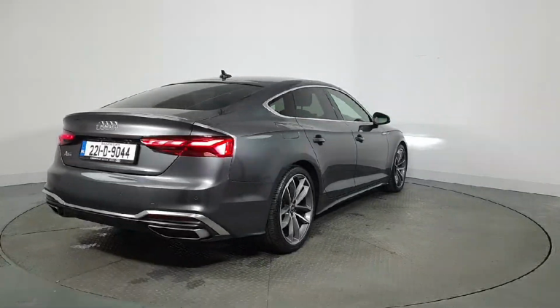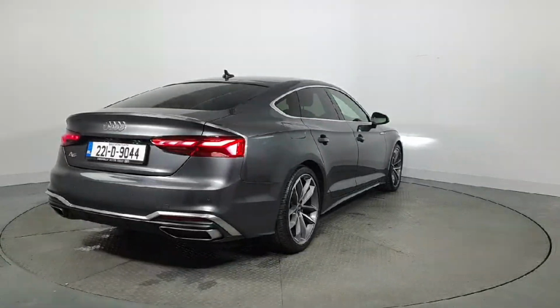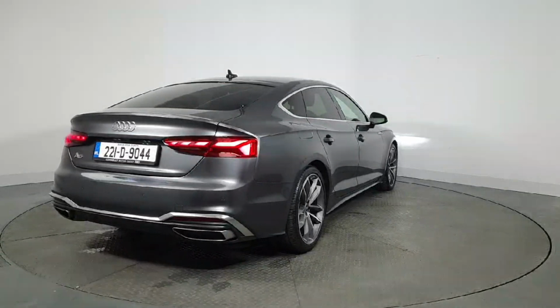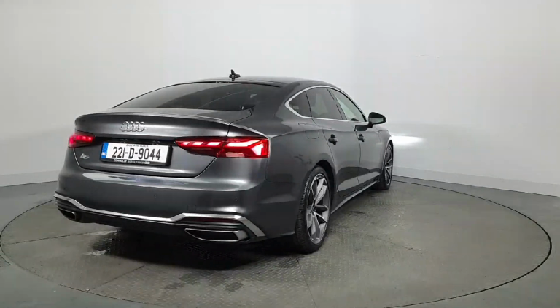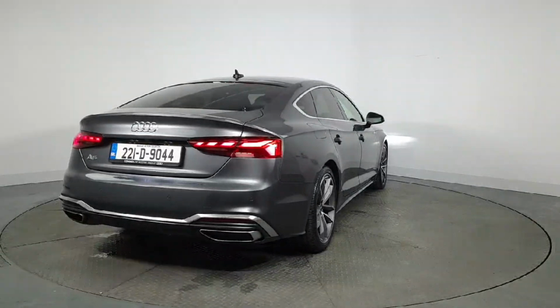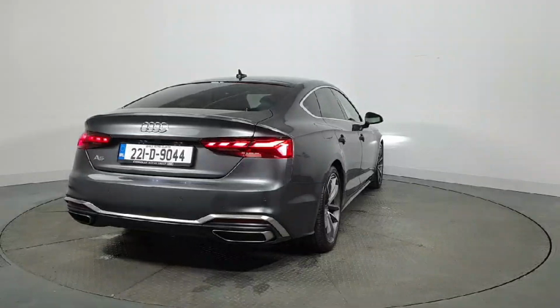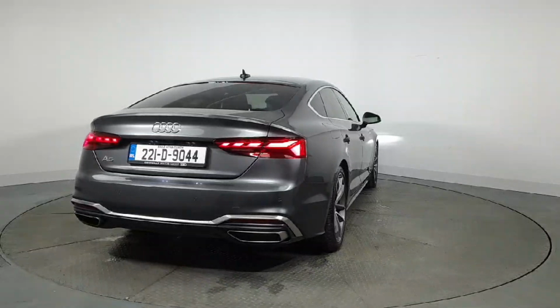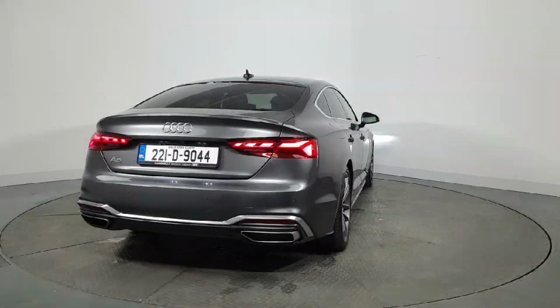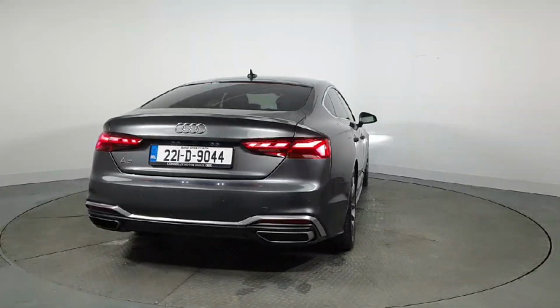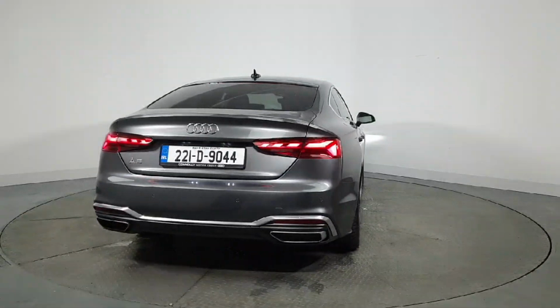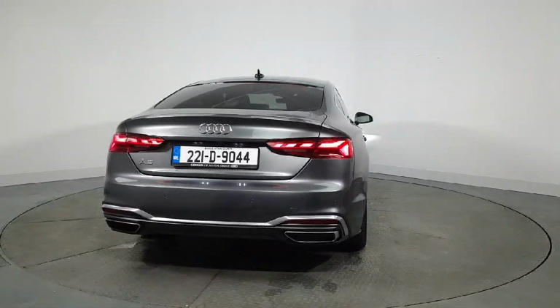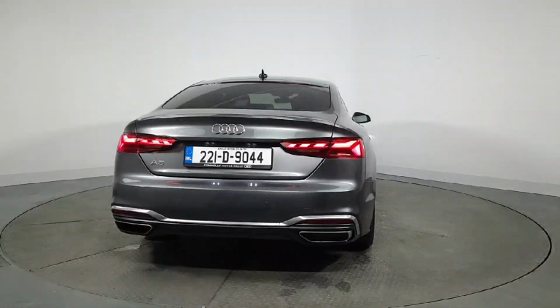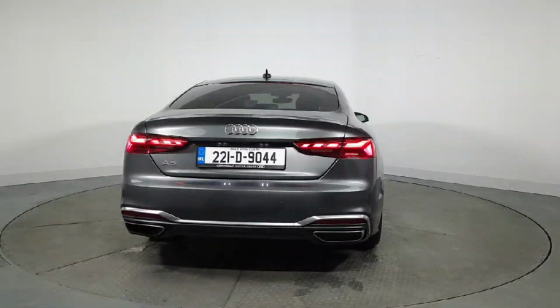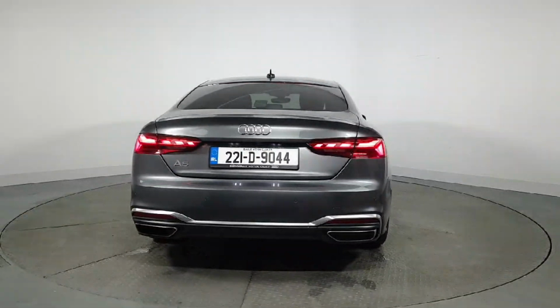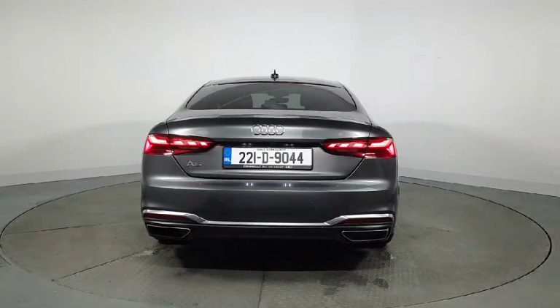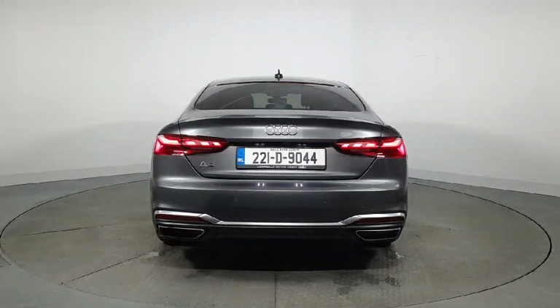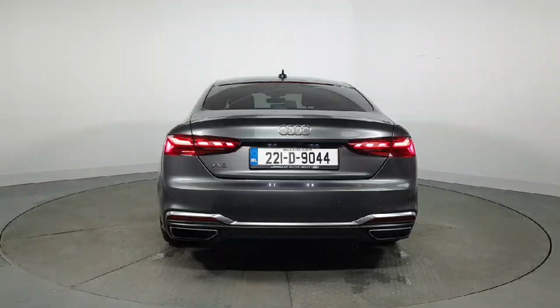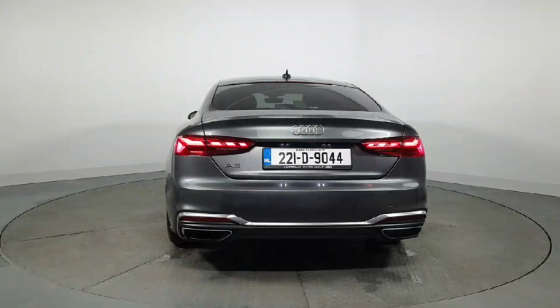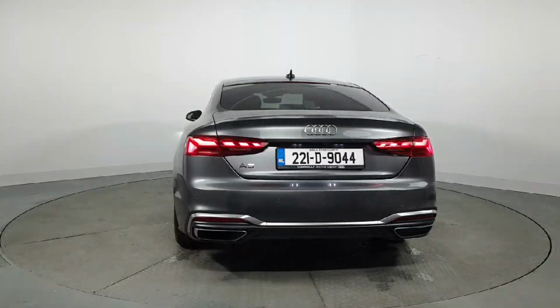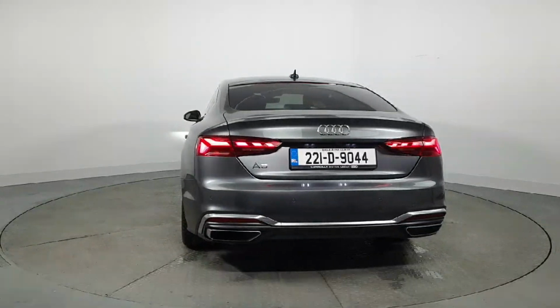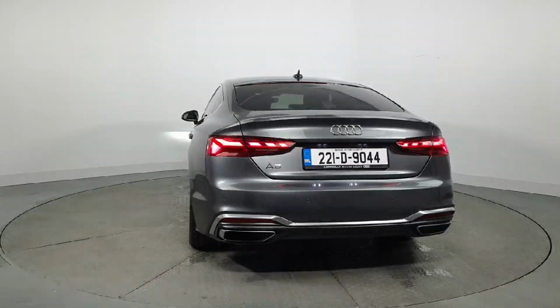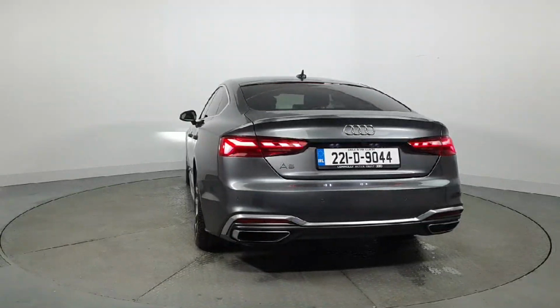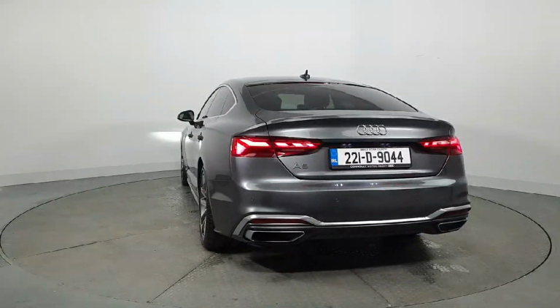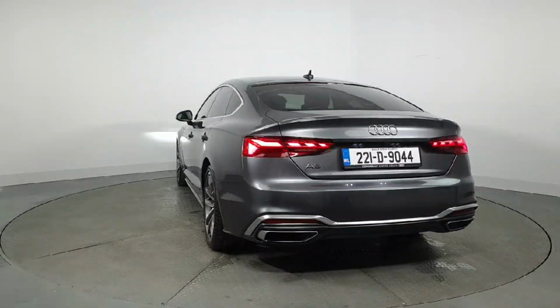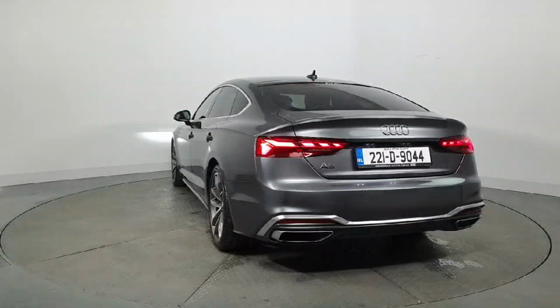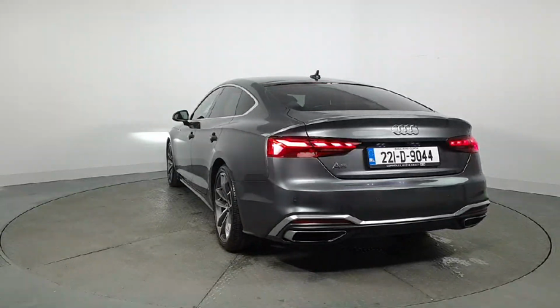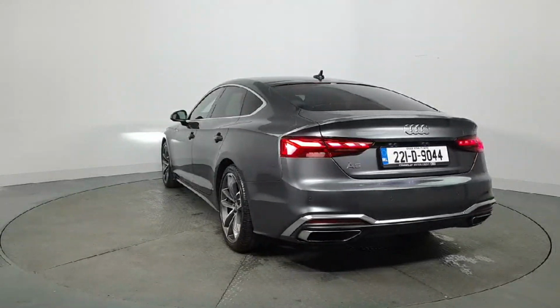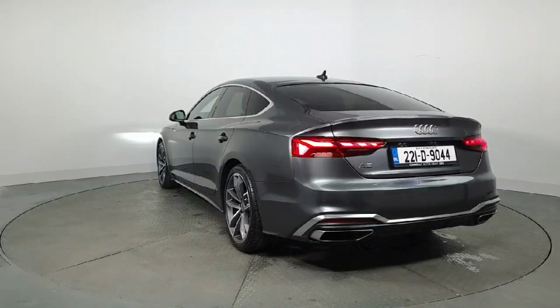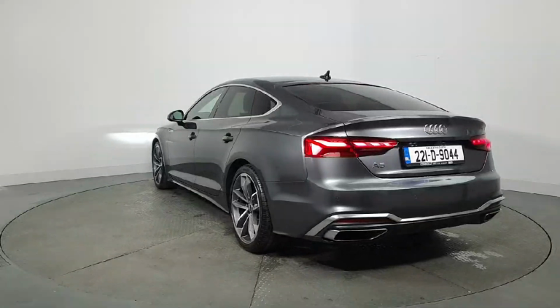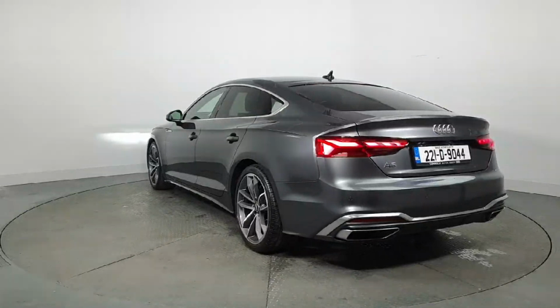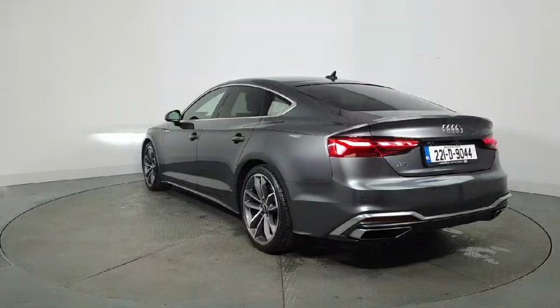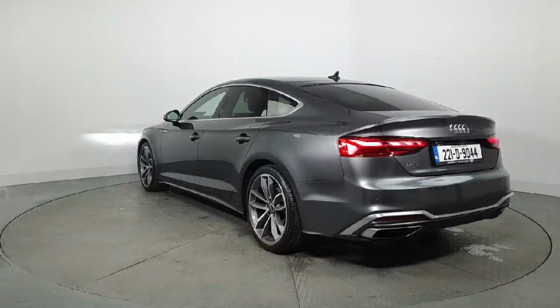As part of the Audi approved used program, you can rest assured that the approved used Audi you buy will have a clean and completely transparent record. All certificates such as full history checks, vehicle mileage checks and more will be provided during this process.